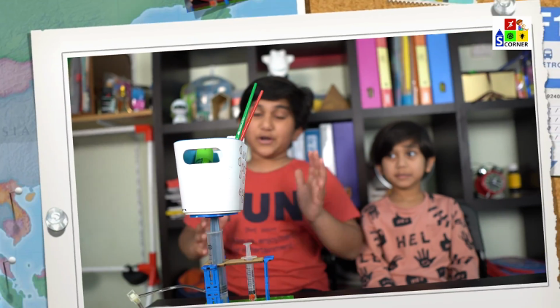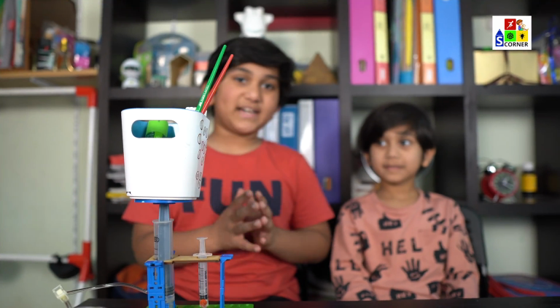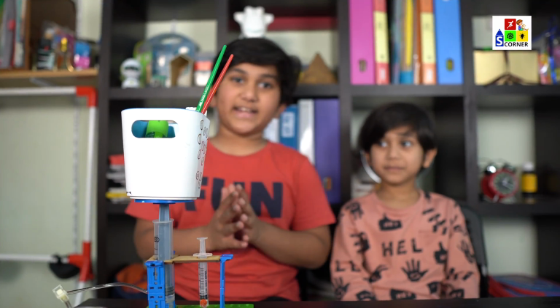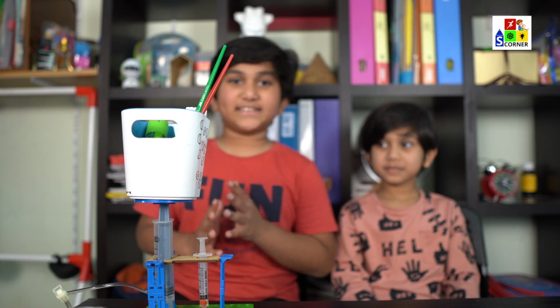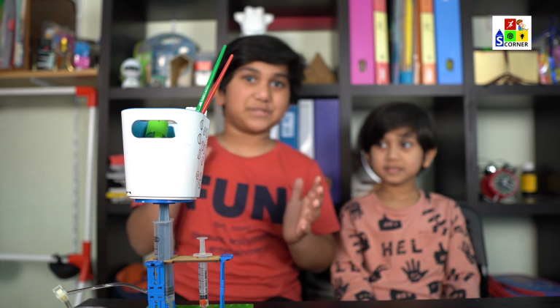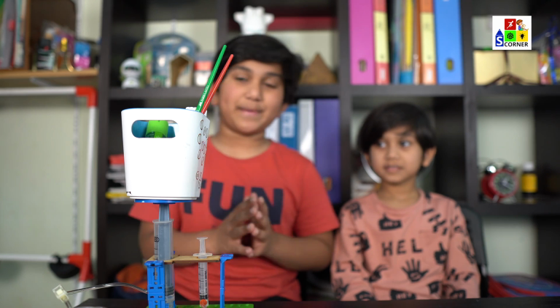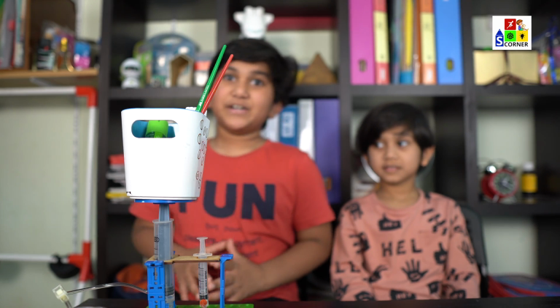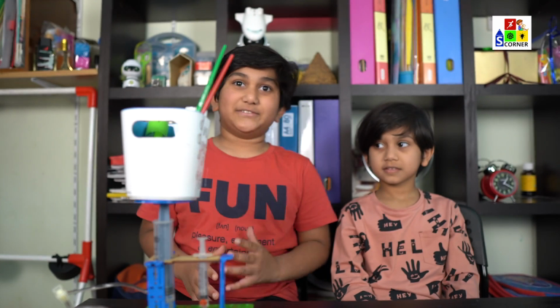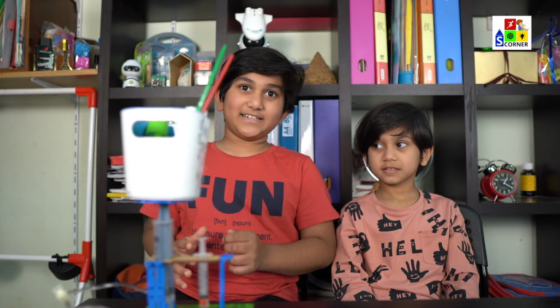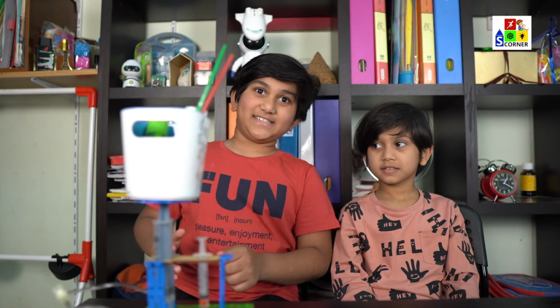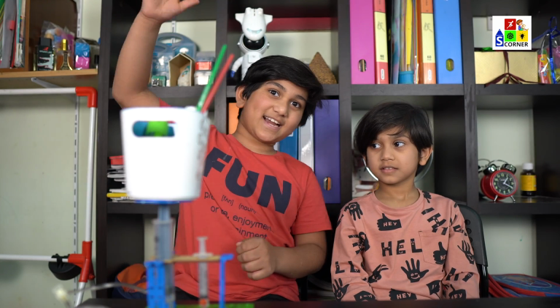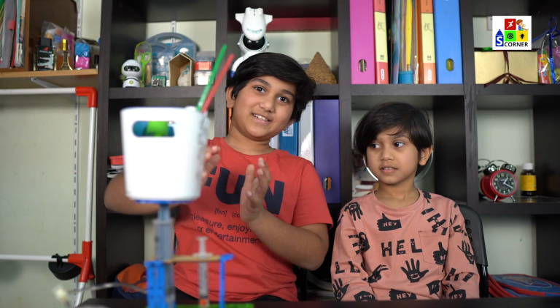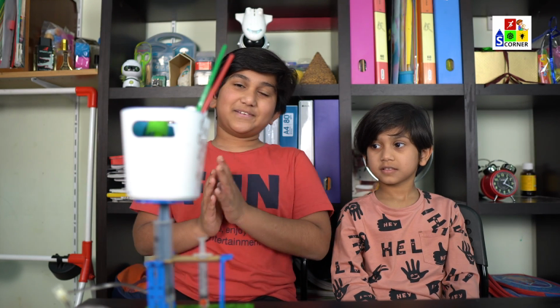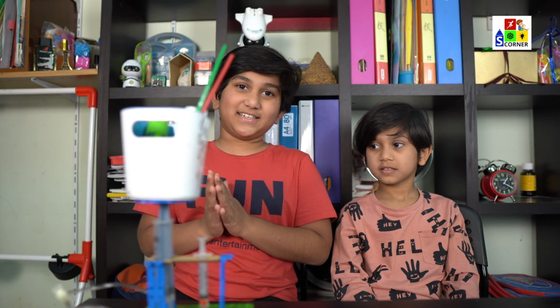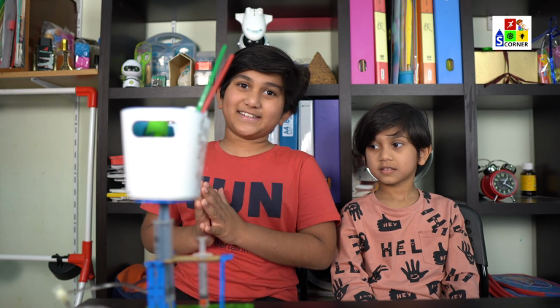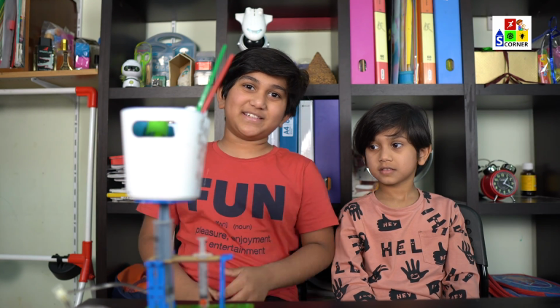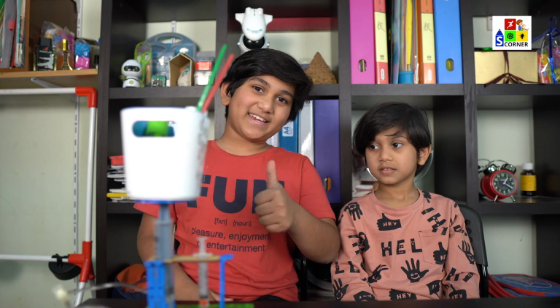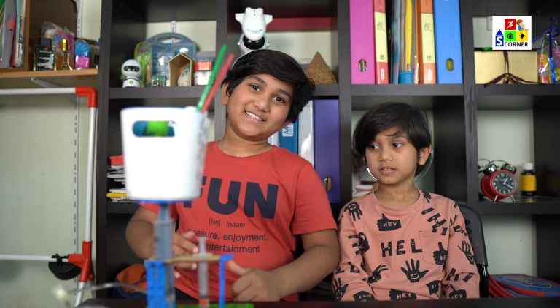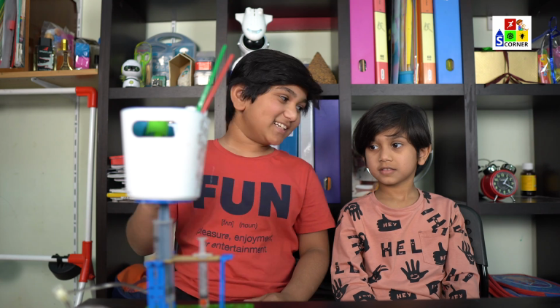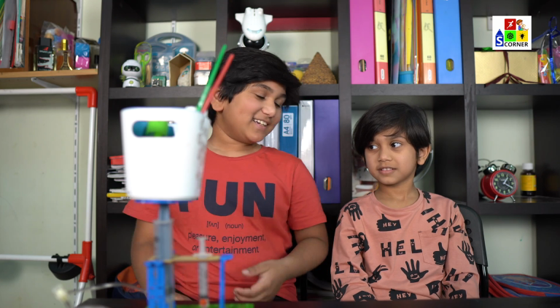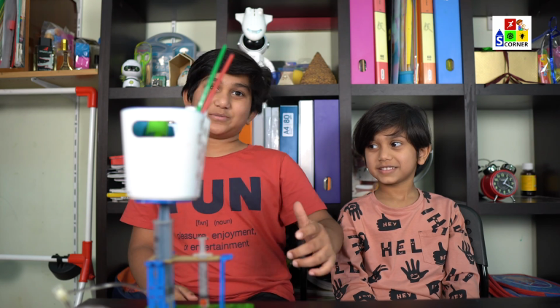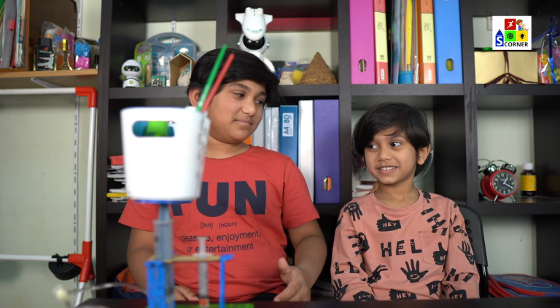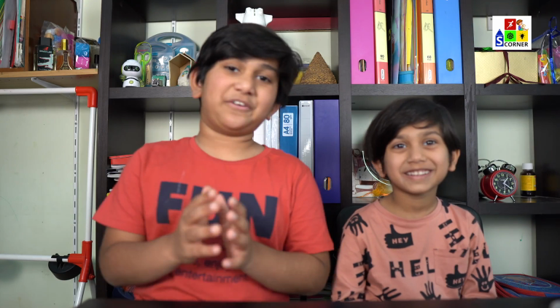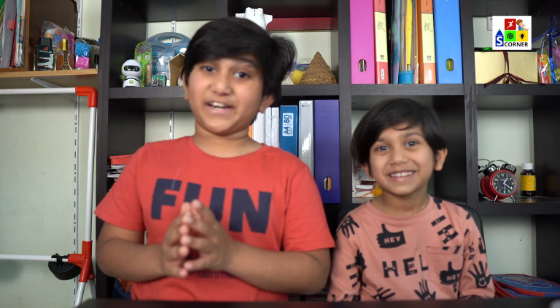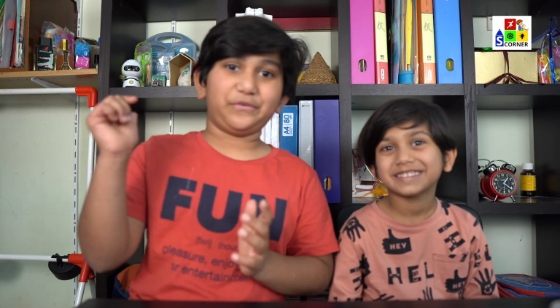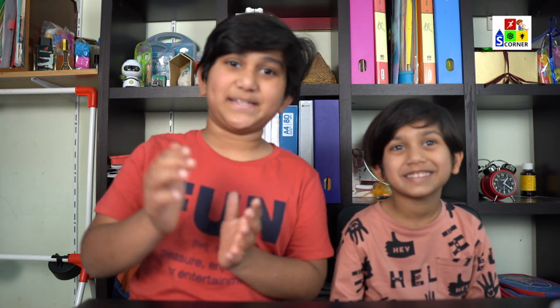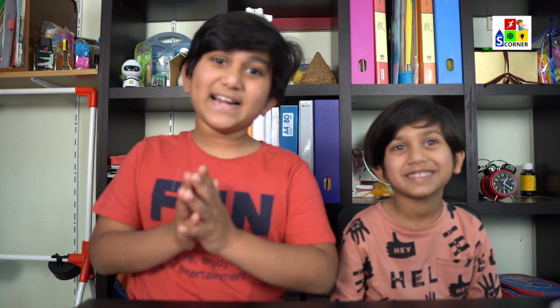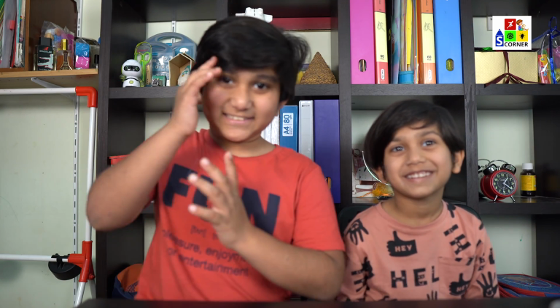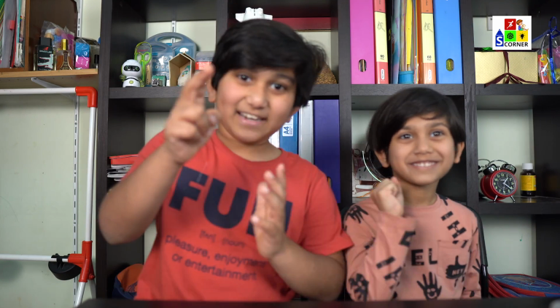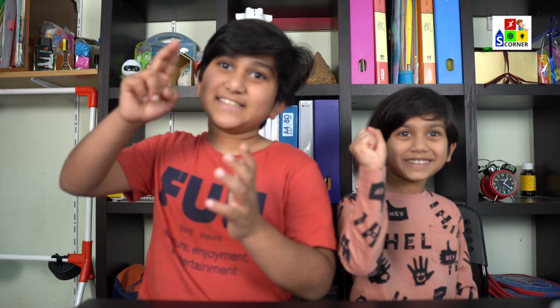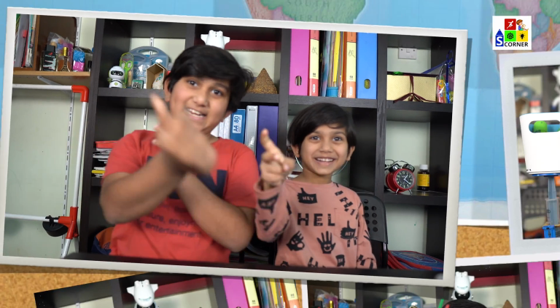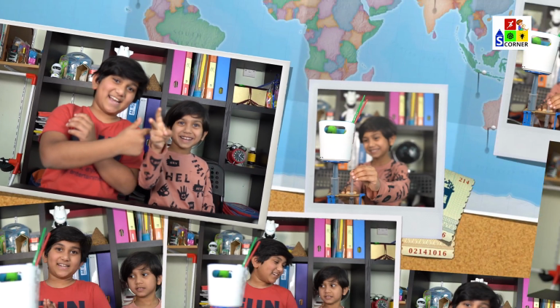I hope you guys really liked this experiment on the hydraulic jack. If you did, please like, share, and subscribe, and don't forget to hit the notification bell. See you guys next time!